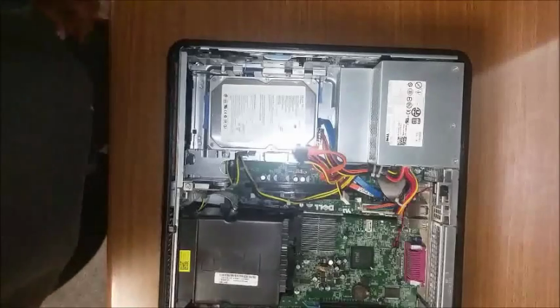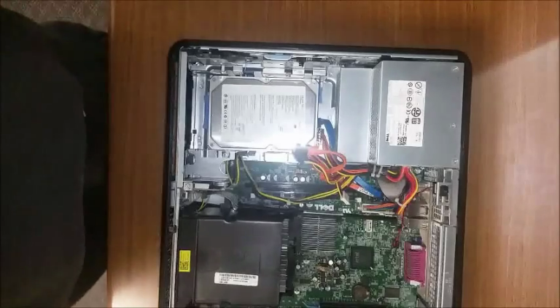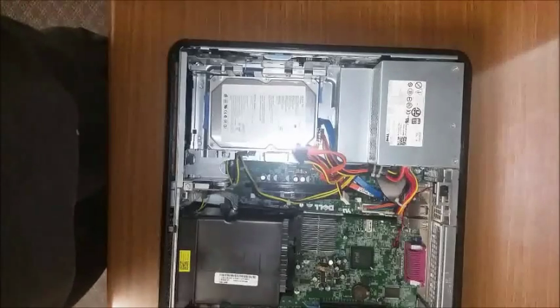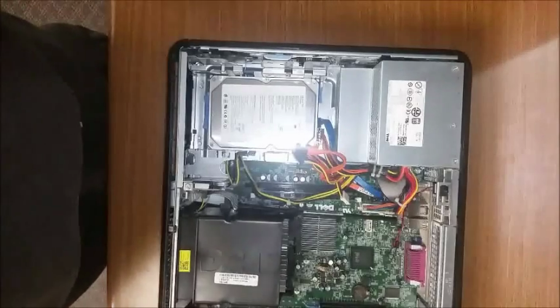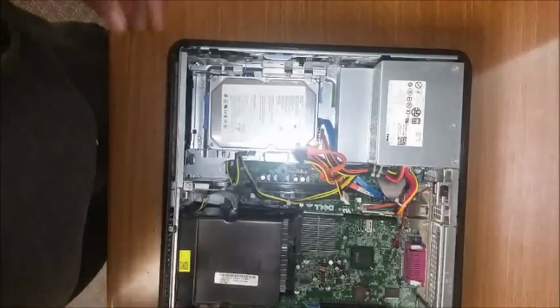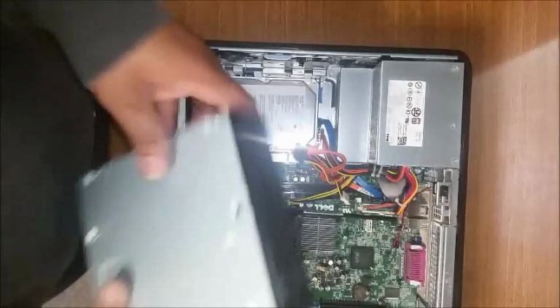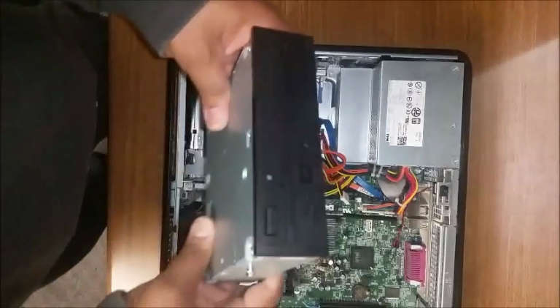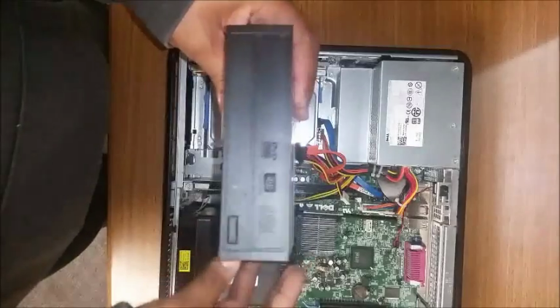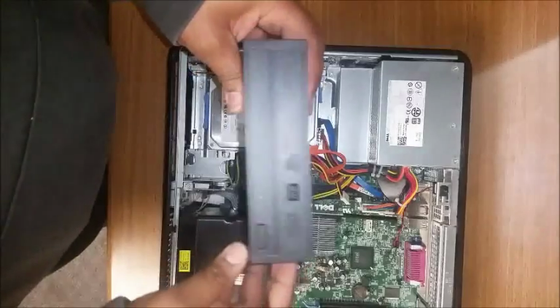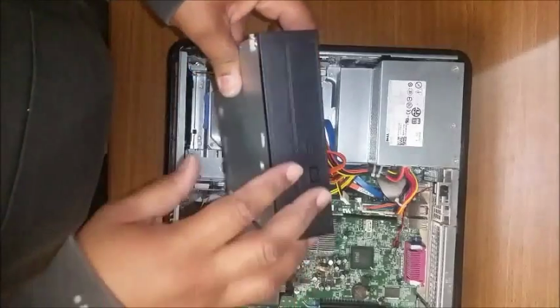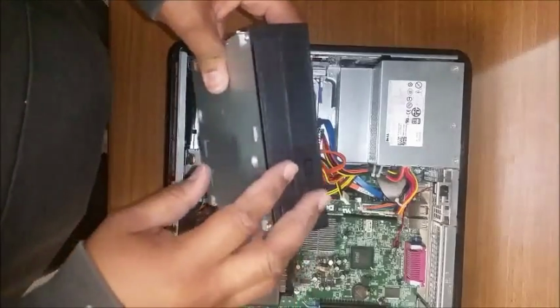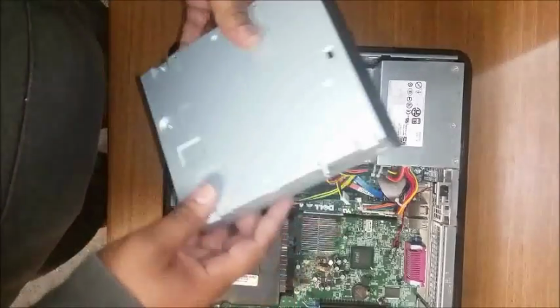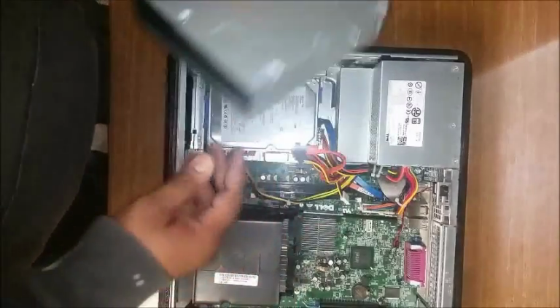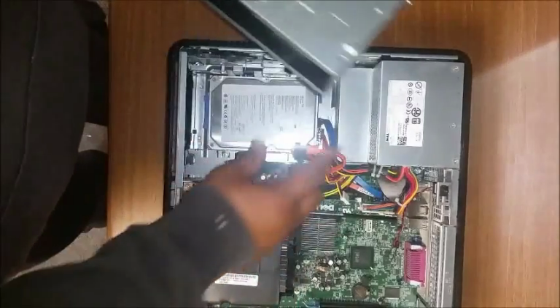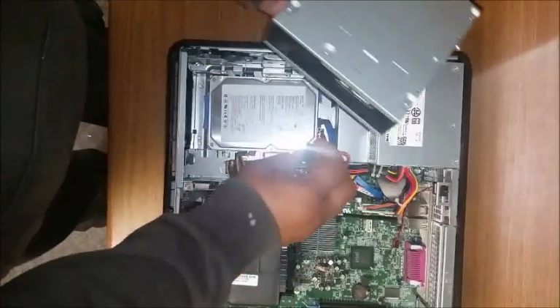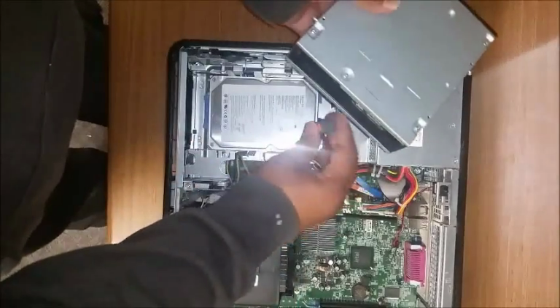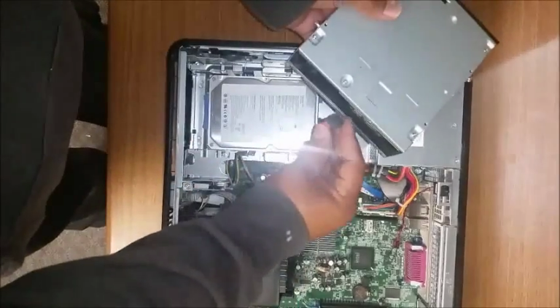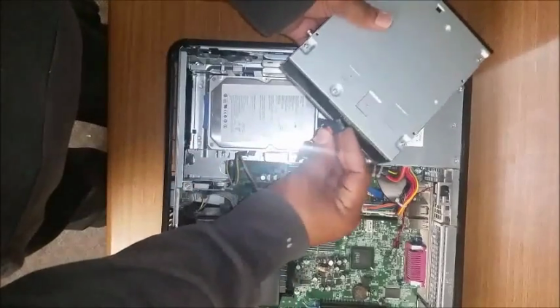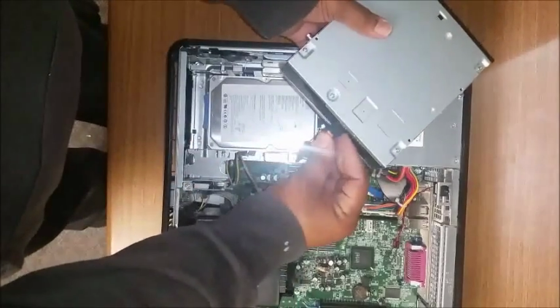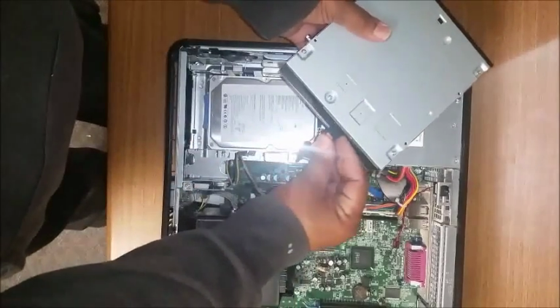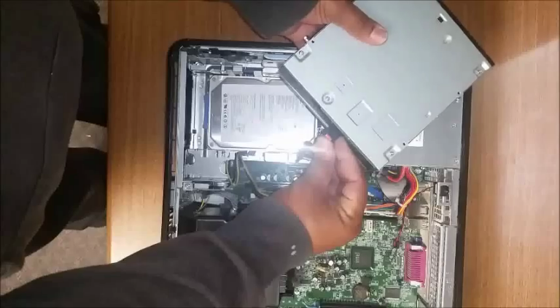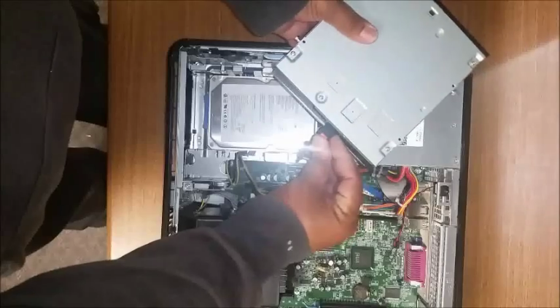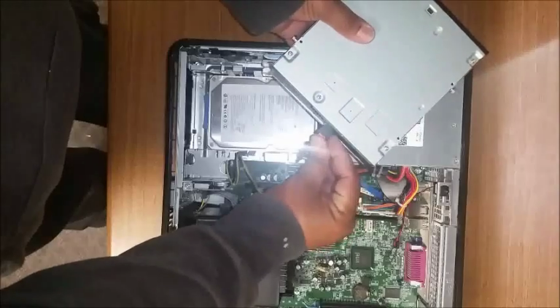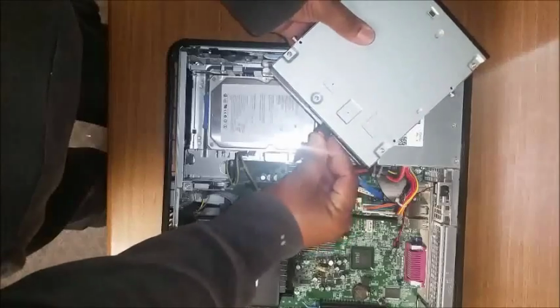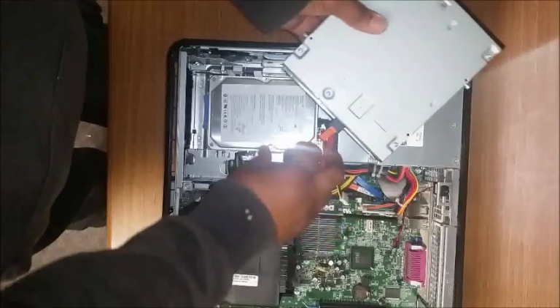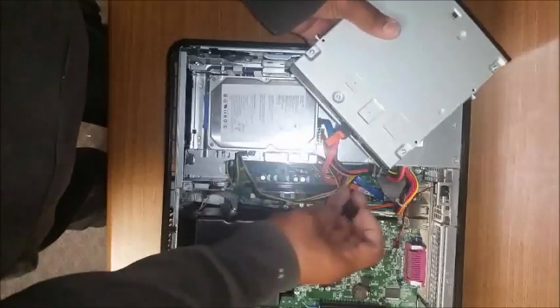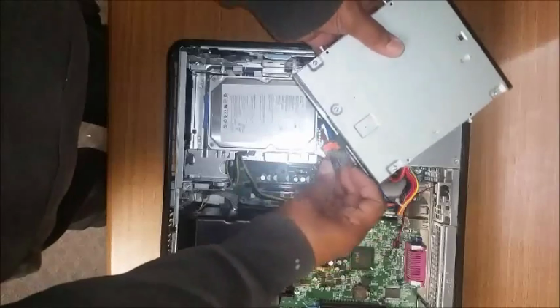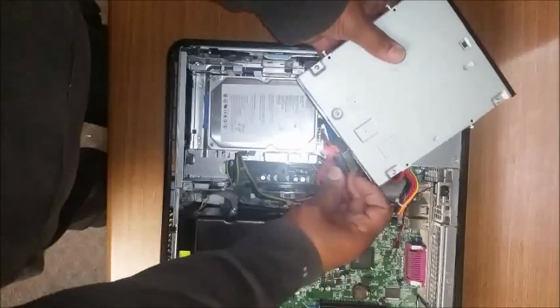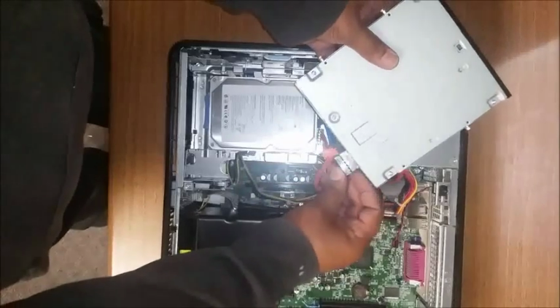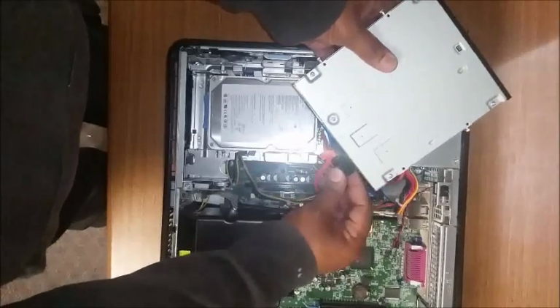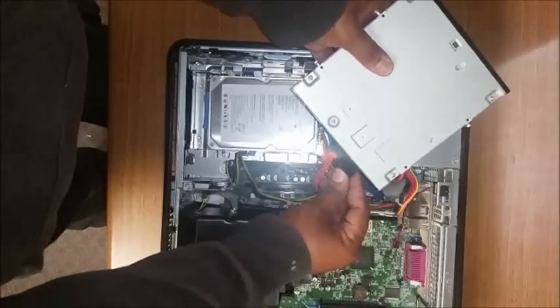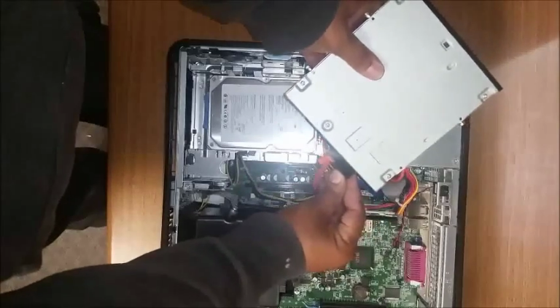Go ahead and grab the new optical drive. Today we are putting in a DVD-RW, replacing the old DVD. Go ahead and push the data connector in, then do the same with the power connector.